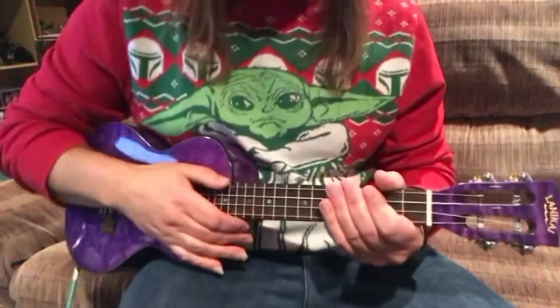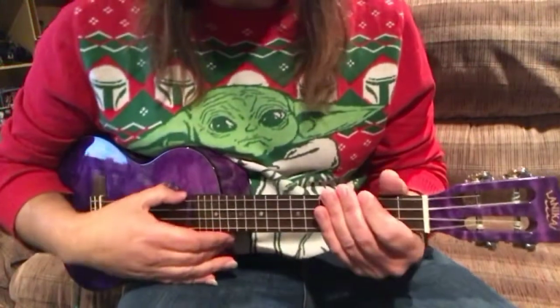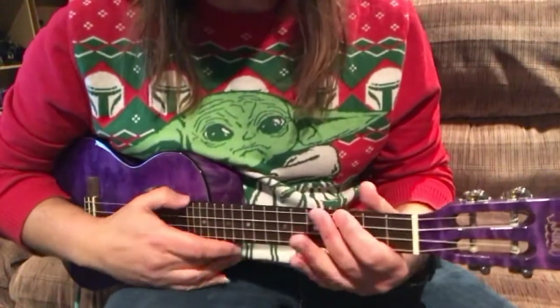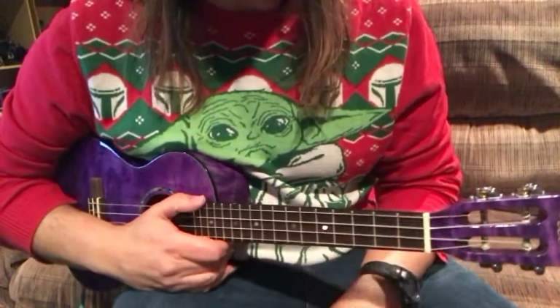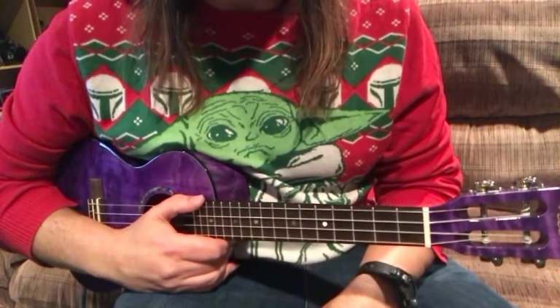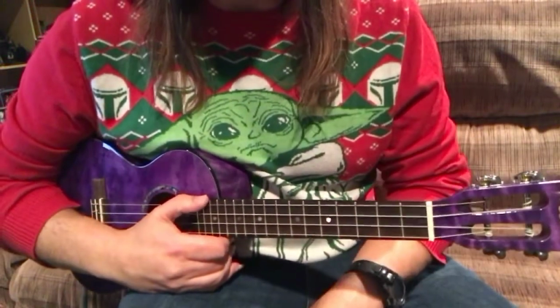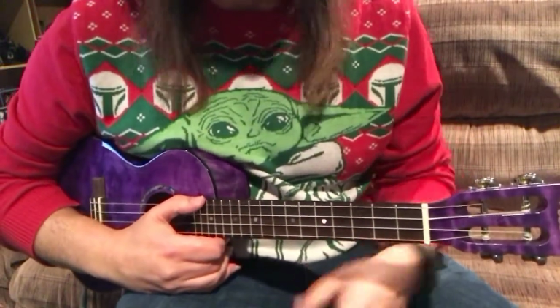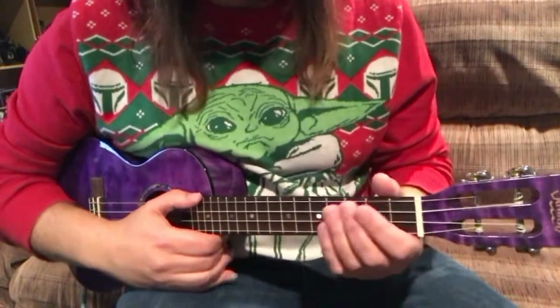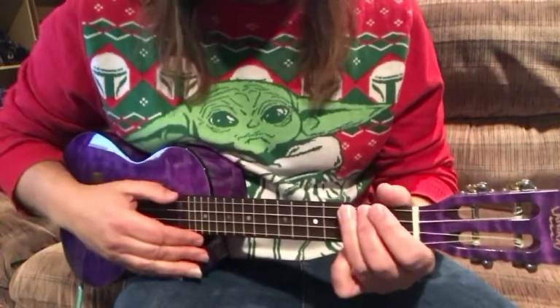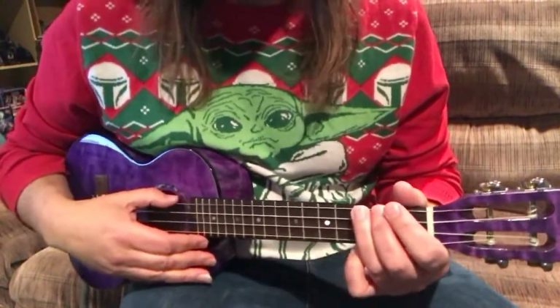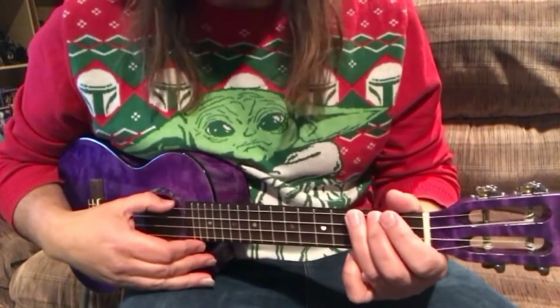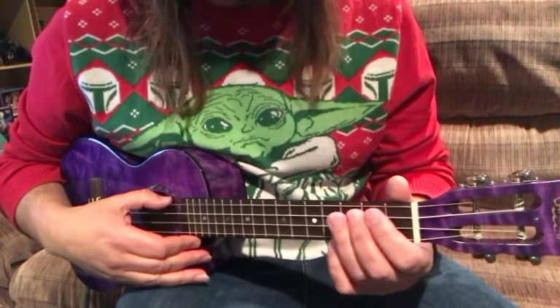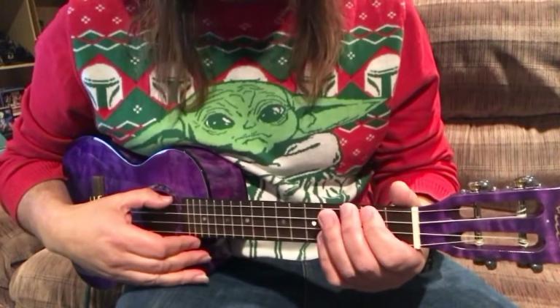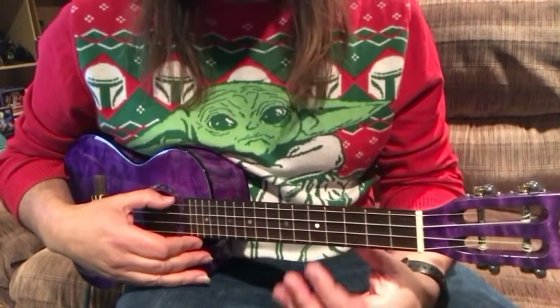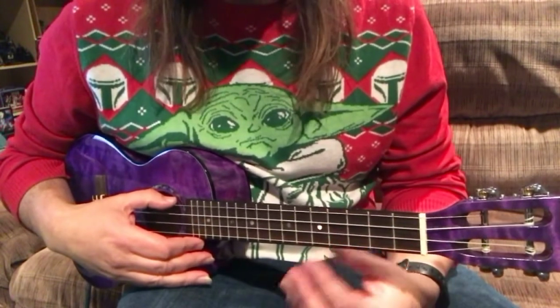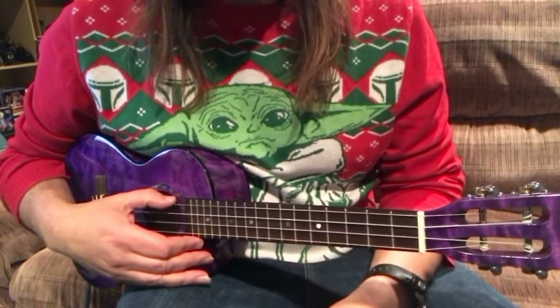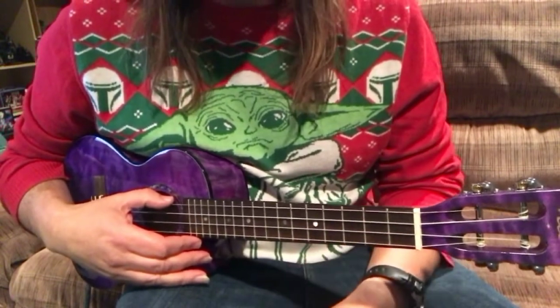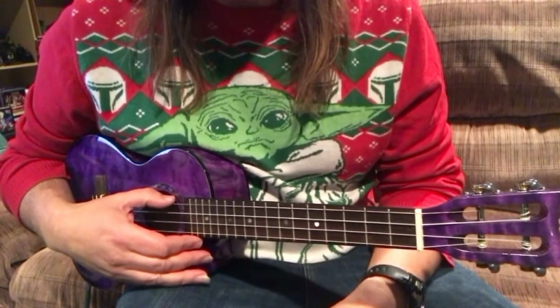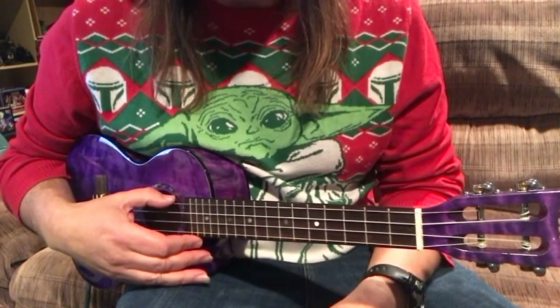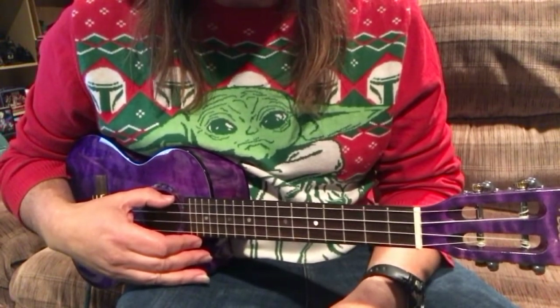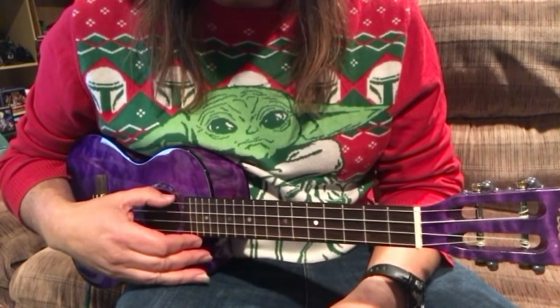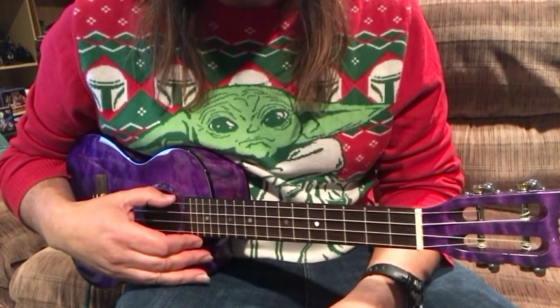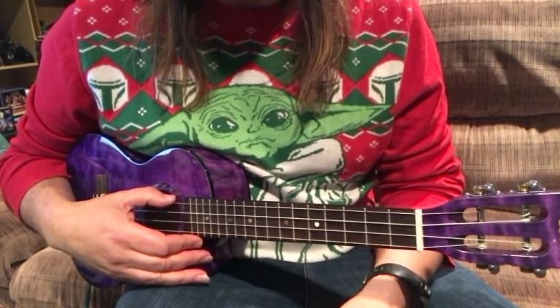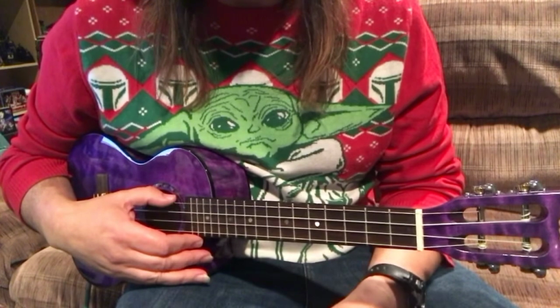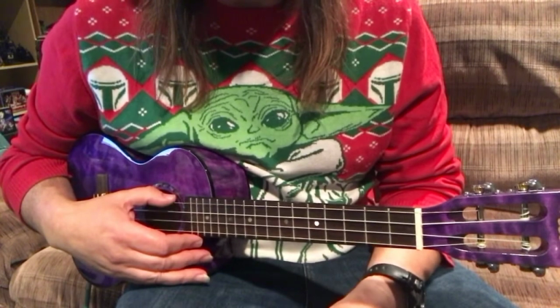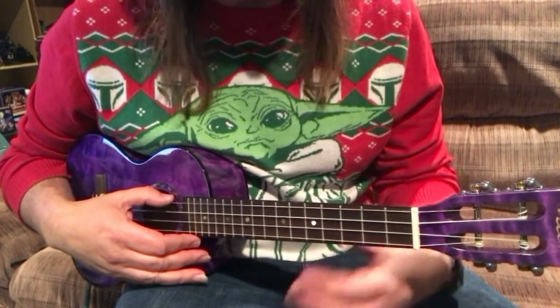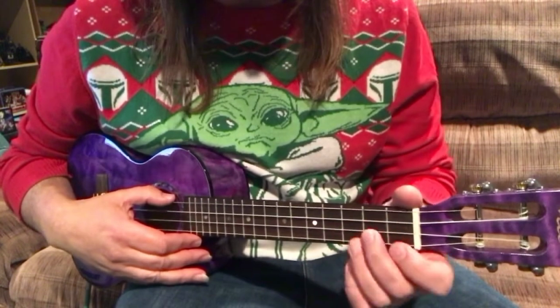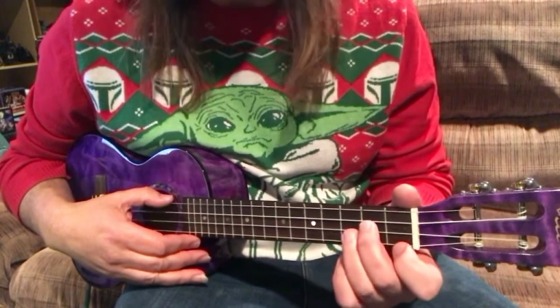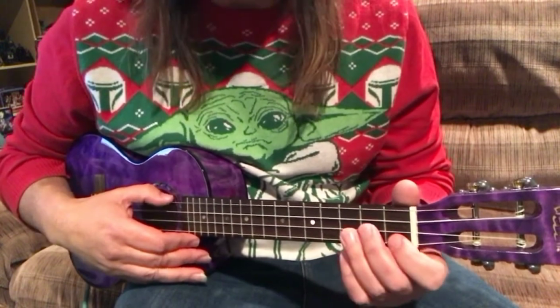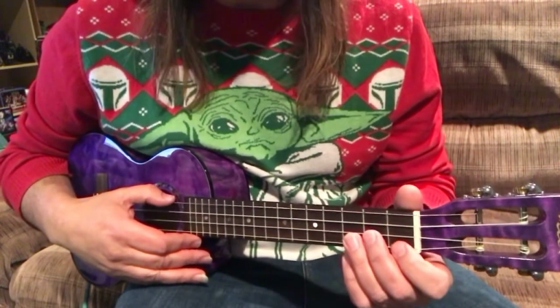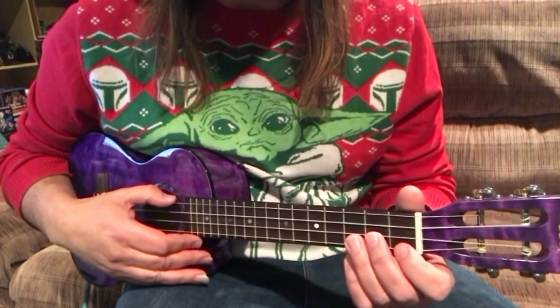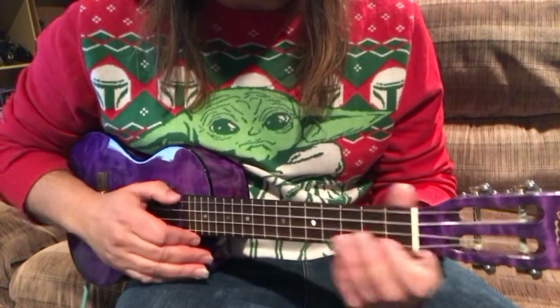Okay guys, here's what I'm doing on the Grinch song. I'm going to break it down into two parts: first, the single note riff, and then the chords that I use, and then how I put those two things together.